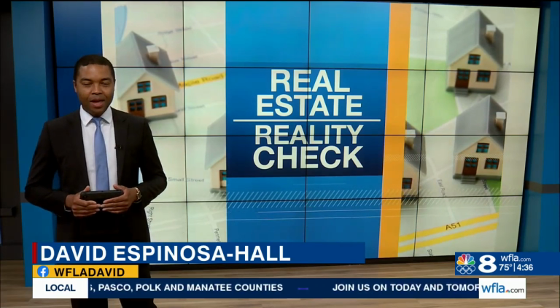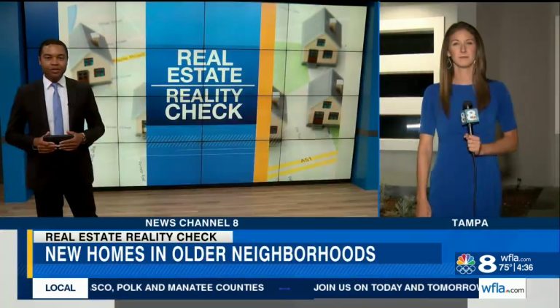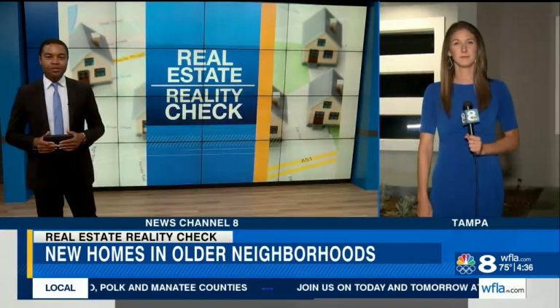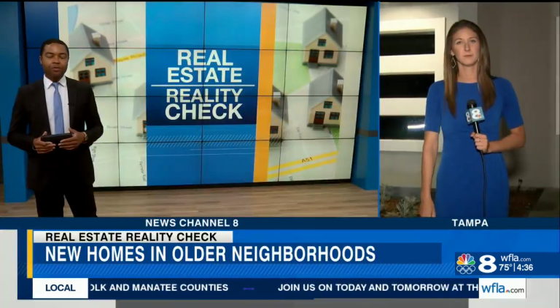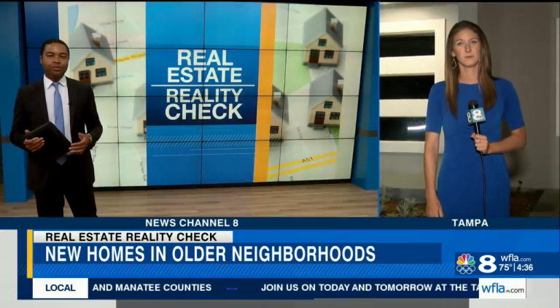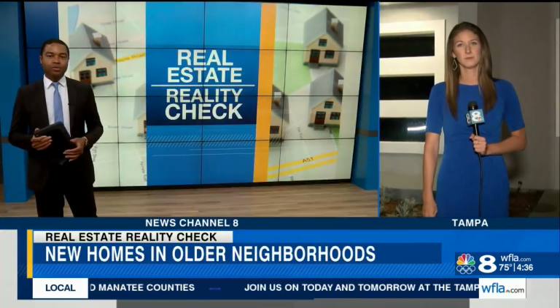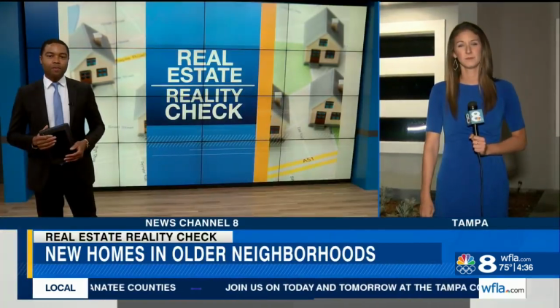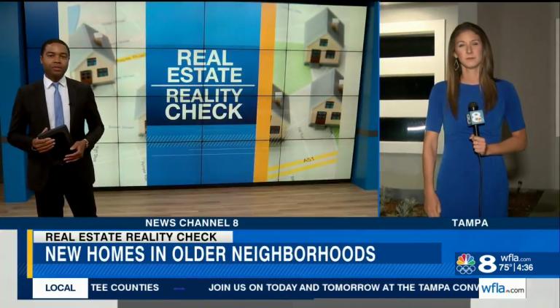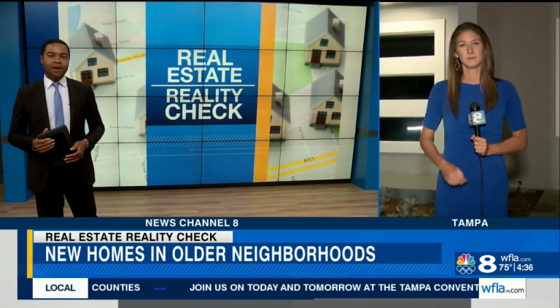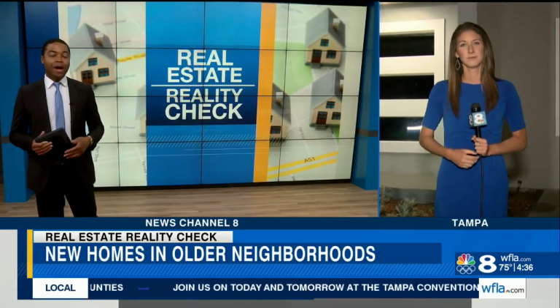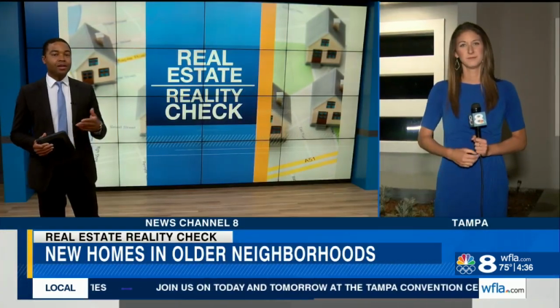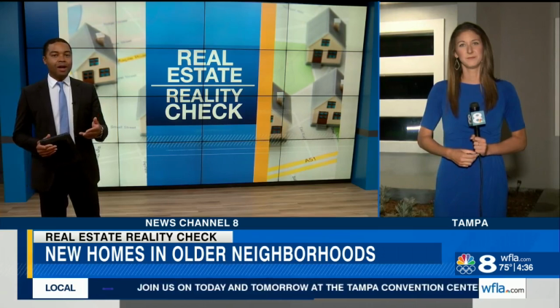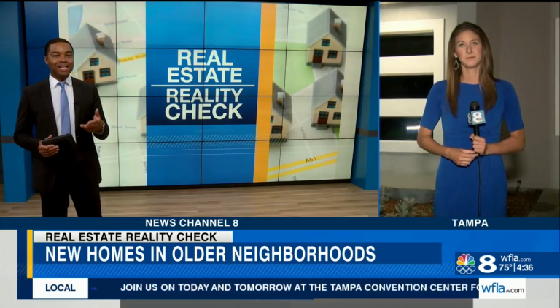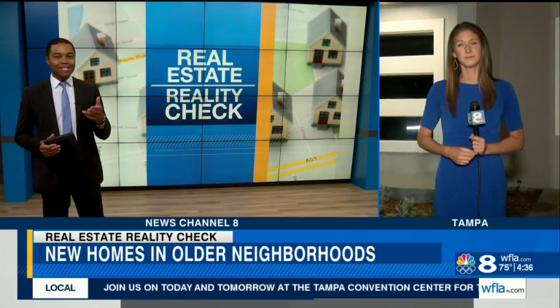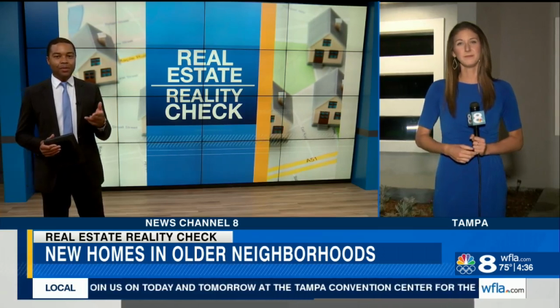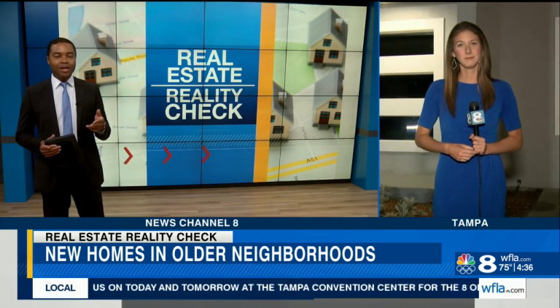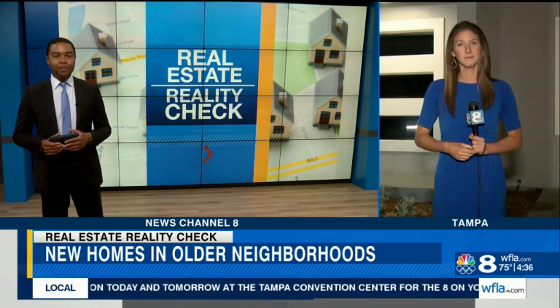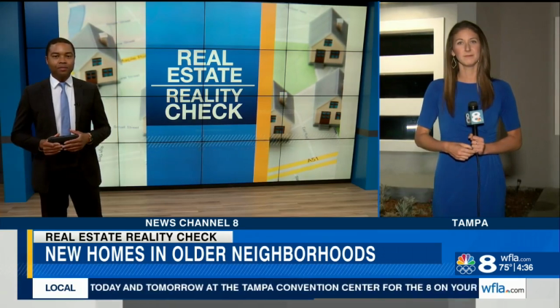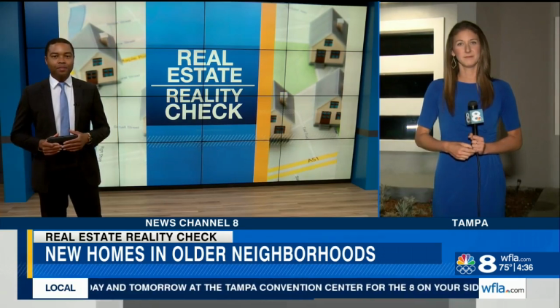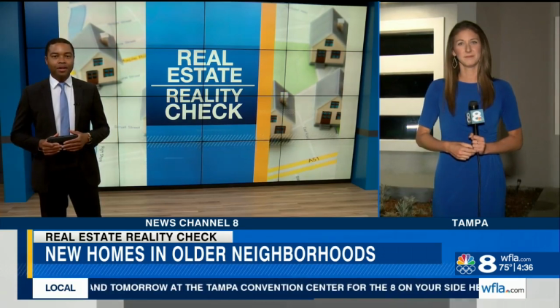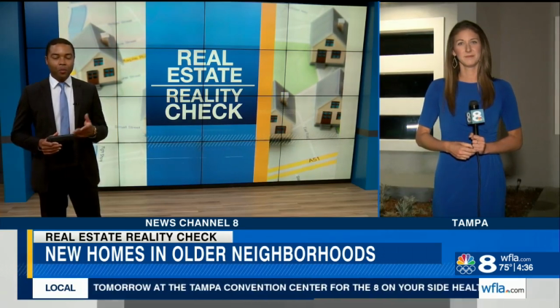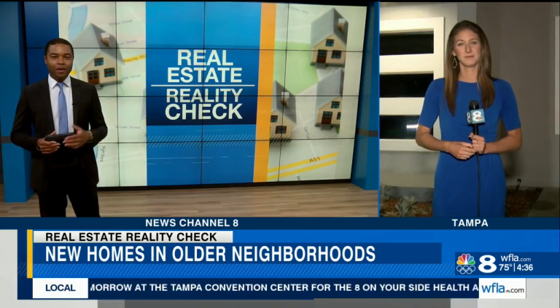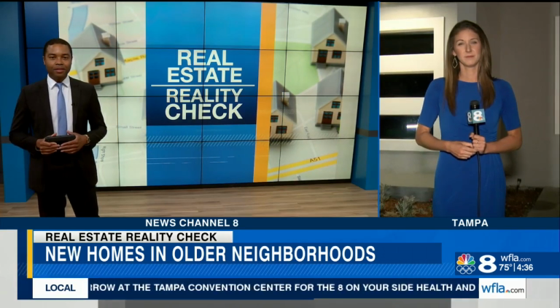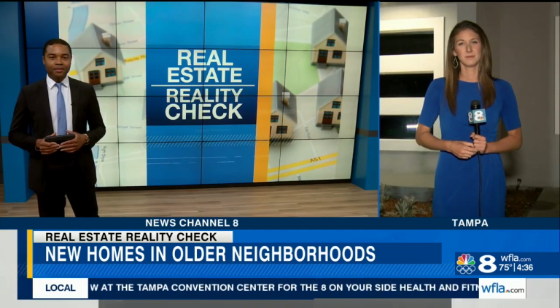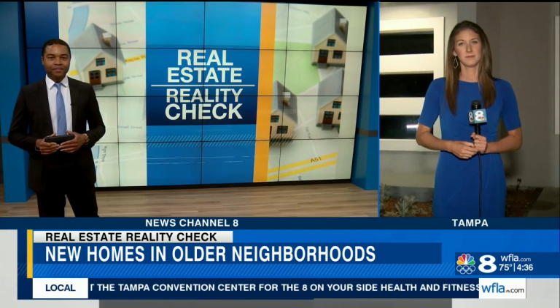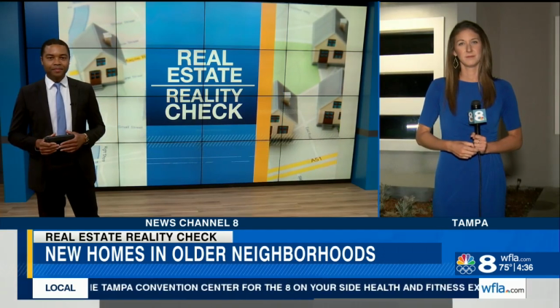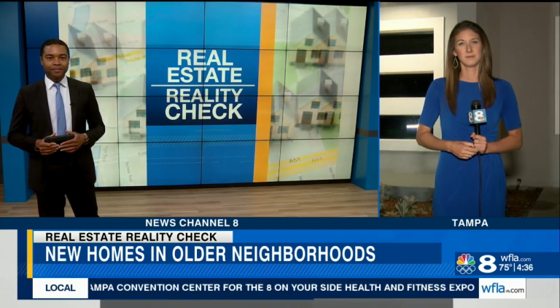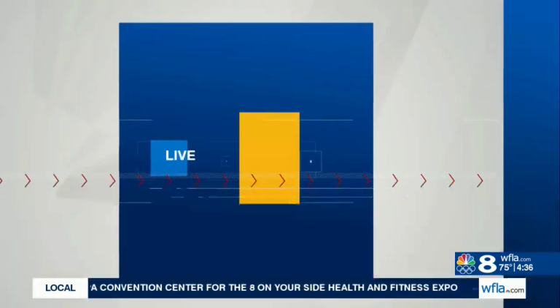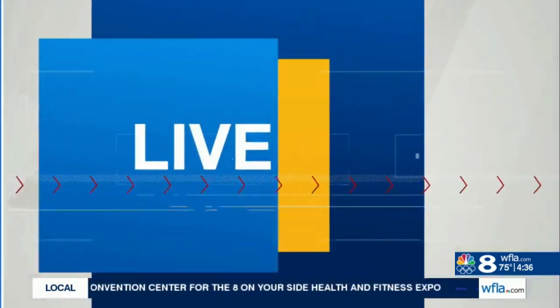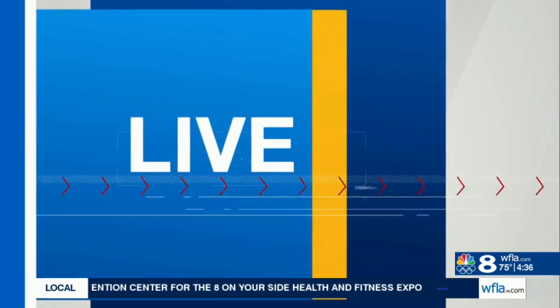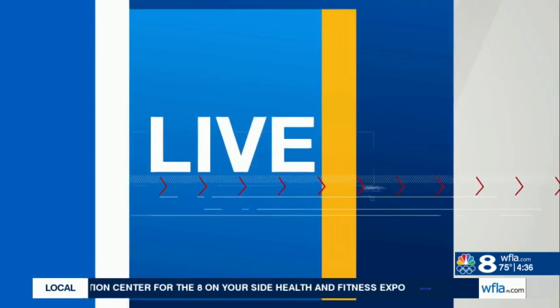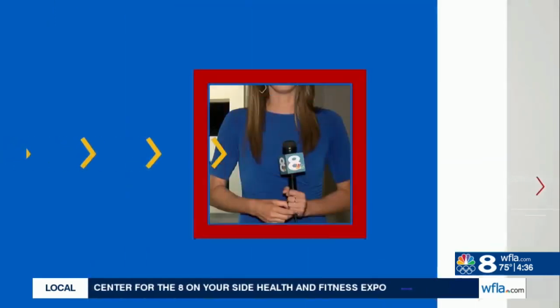It is 8 On Your Side with Beth Rousseau, and Beth is live from outside of a house in the Seminole Heights neighborhood of Tampa. Good morning, Beth. Good morning, David.